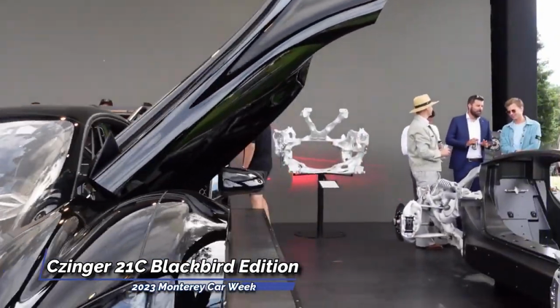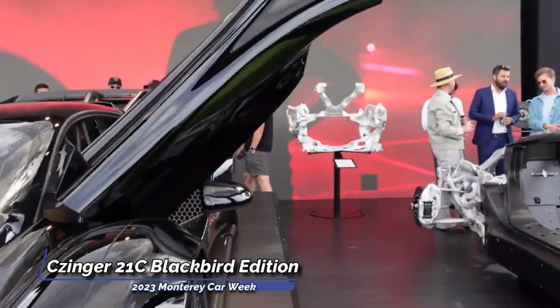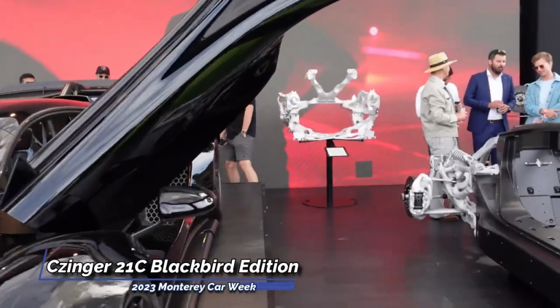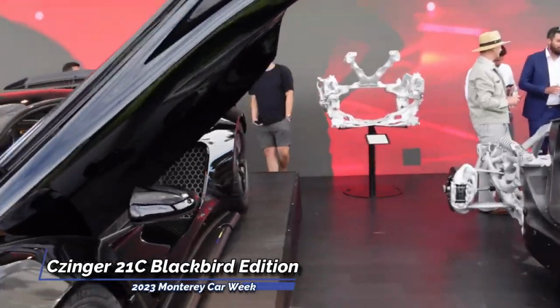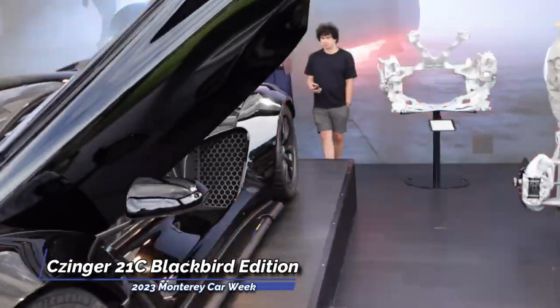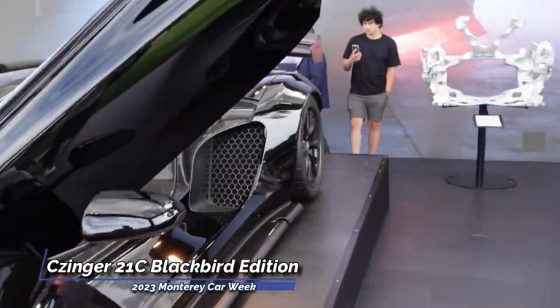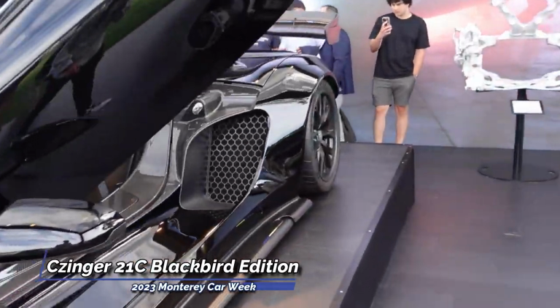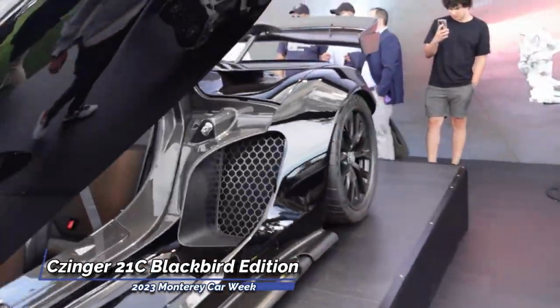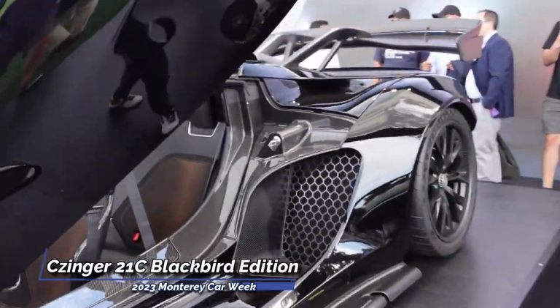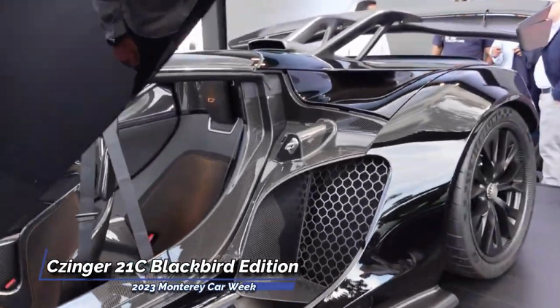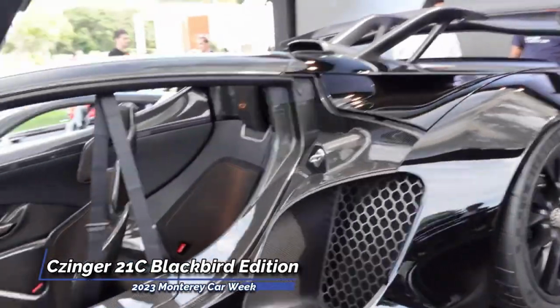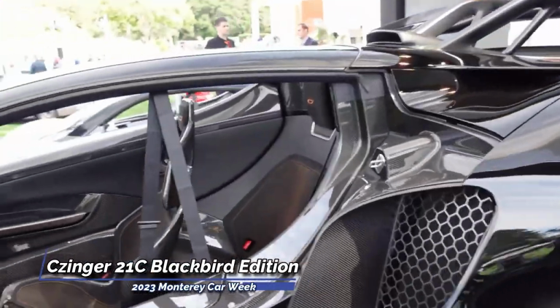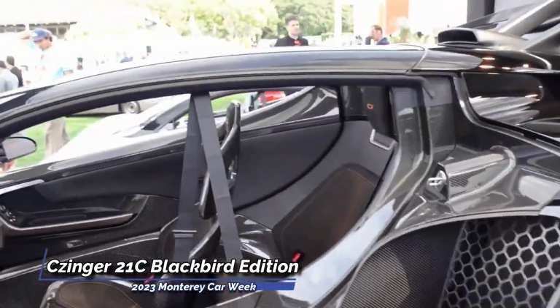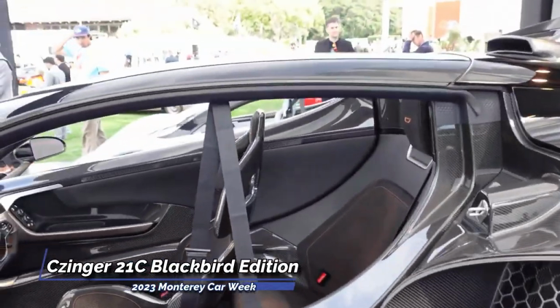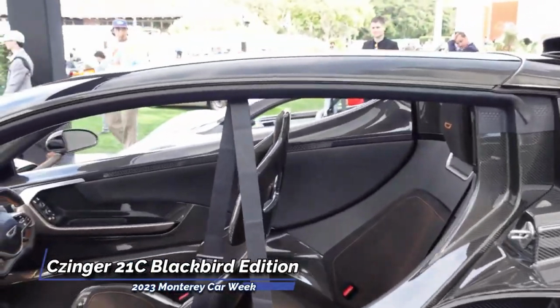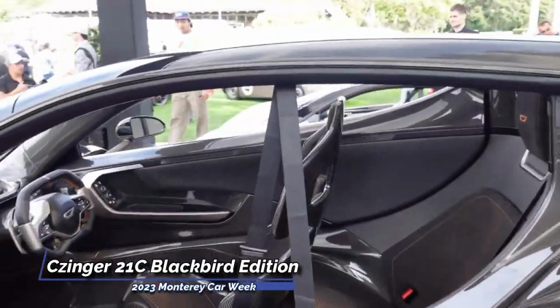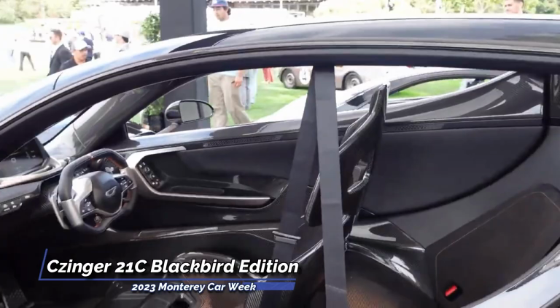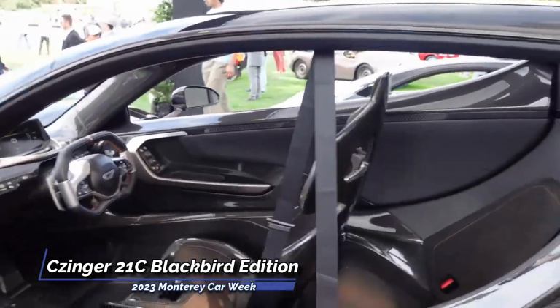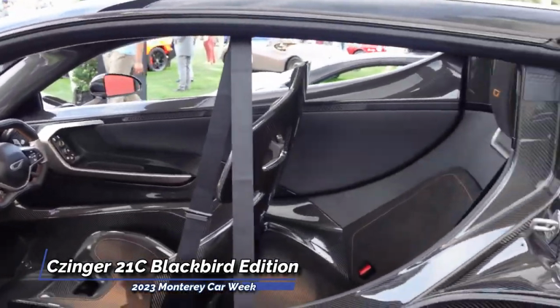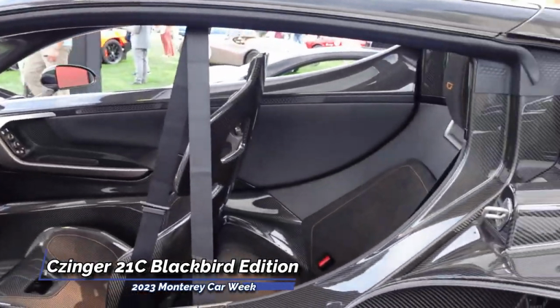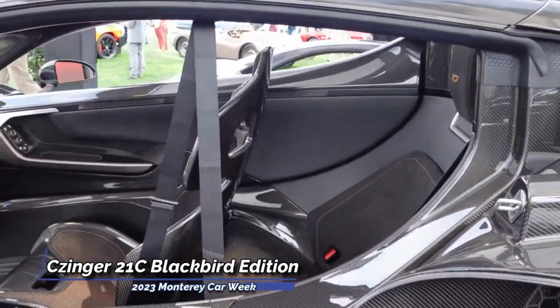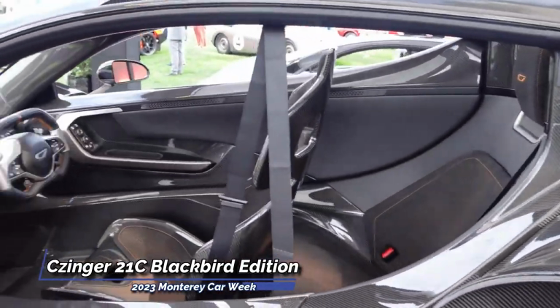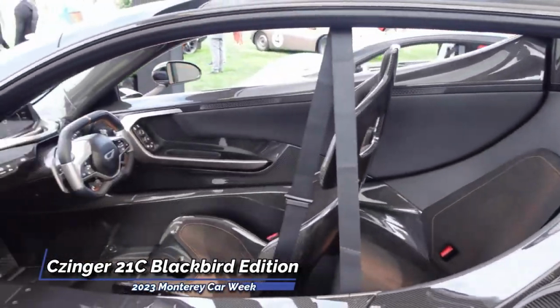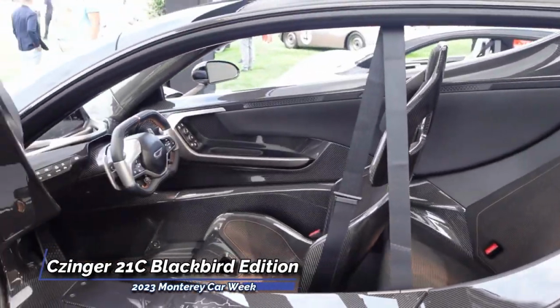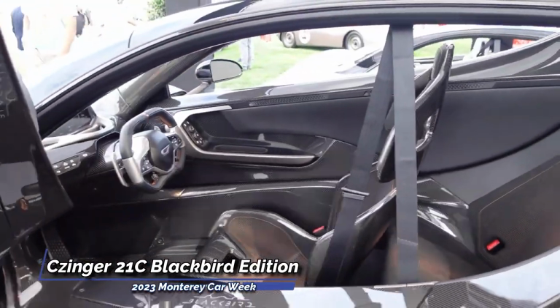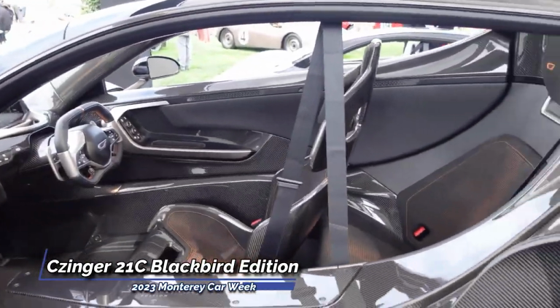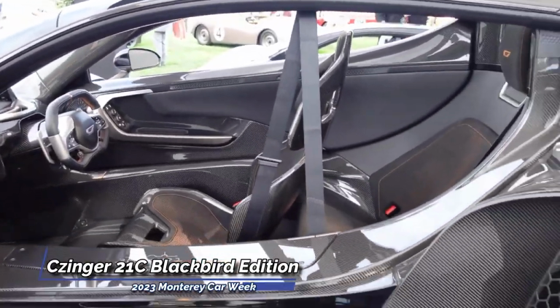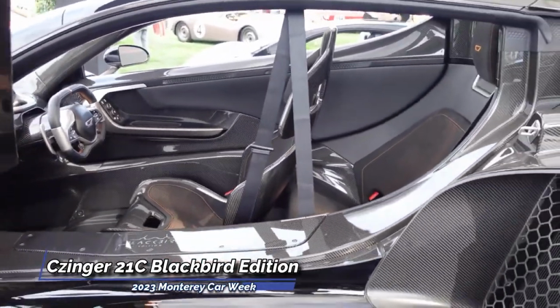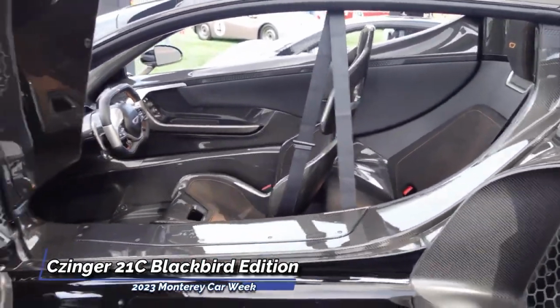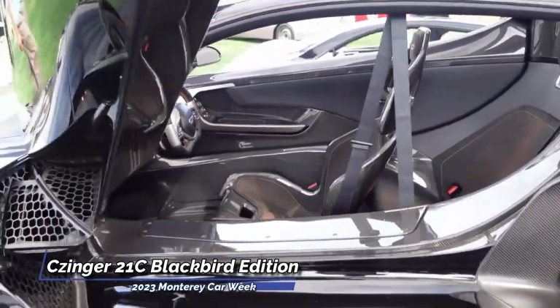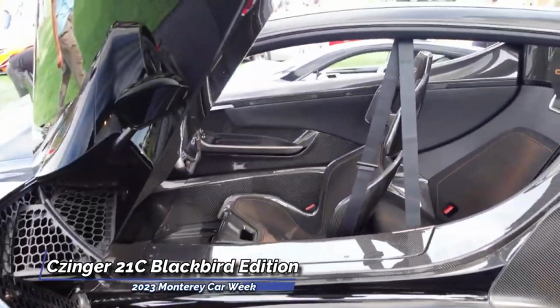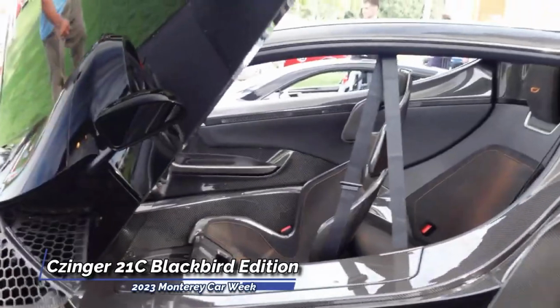The instrument panel features a full LCD design, accompanied by a display screen on the left side of the distinctive square-shaped steering wheel, housing most of the essential function buttons.